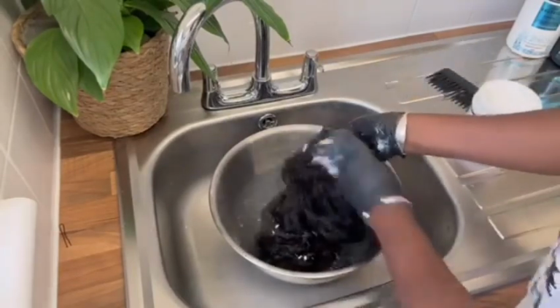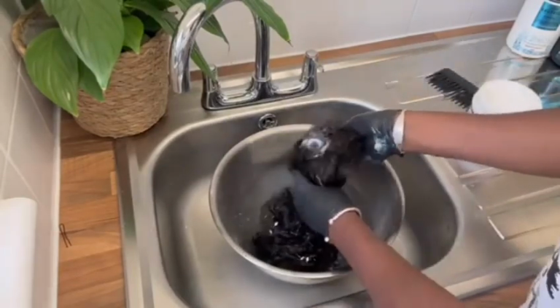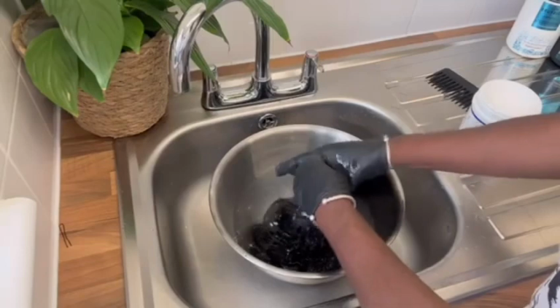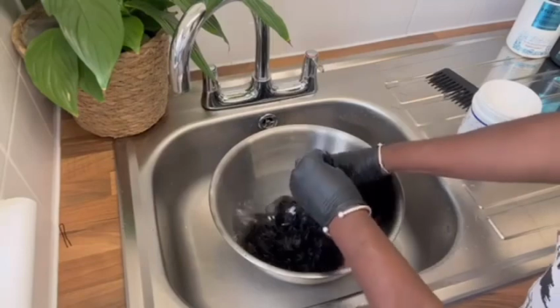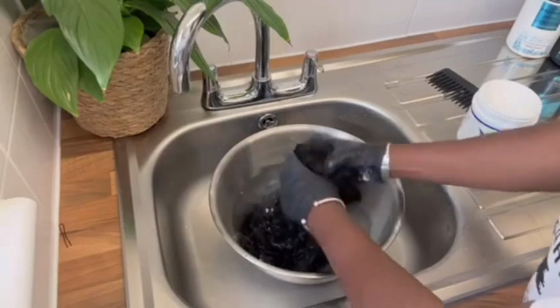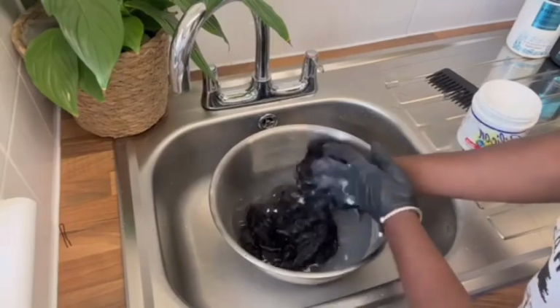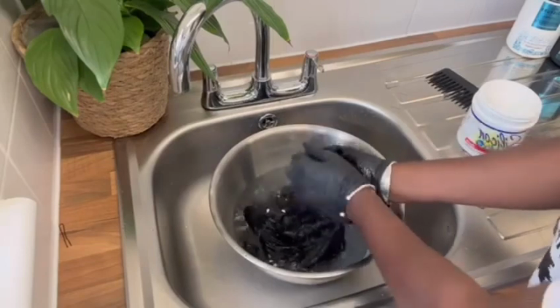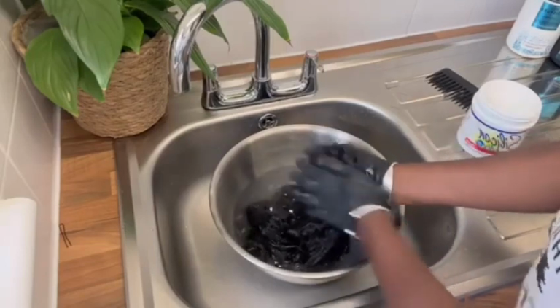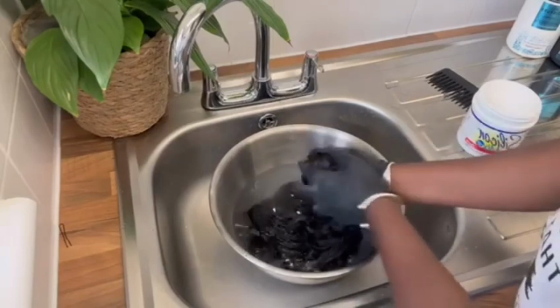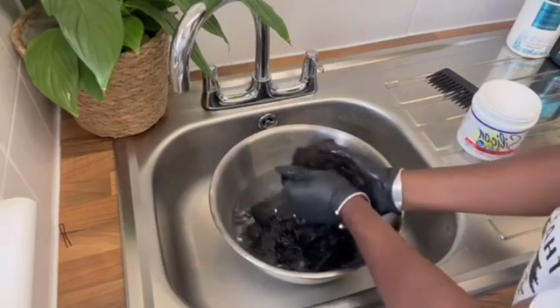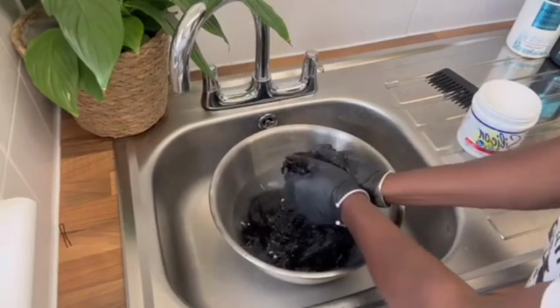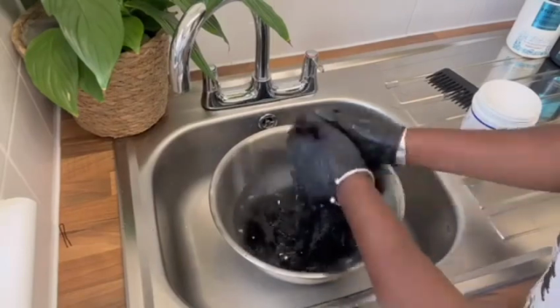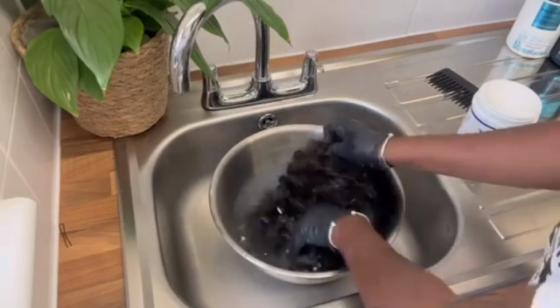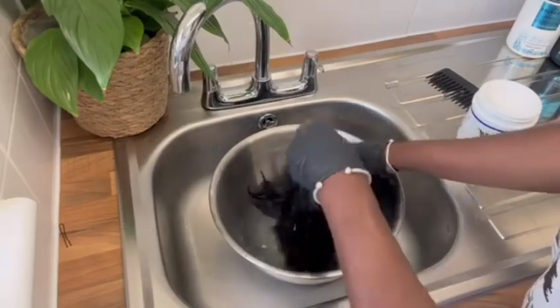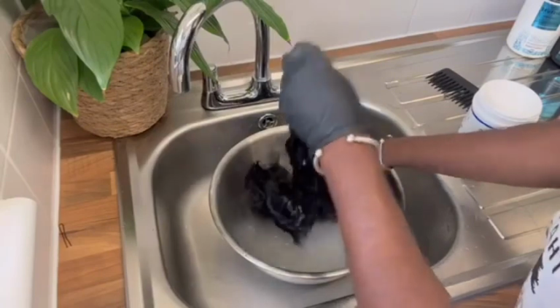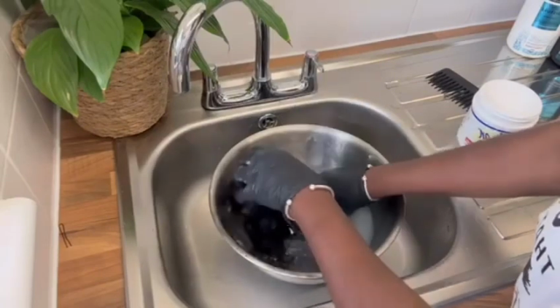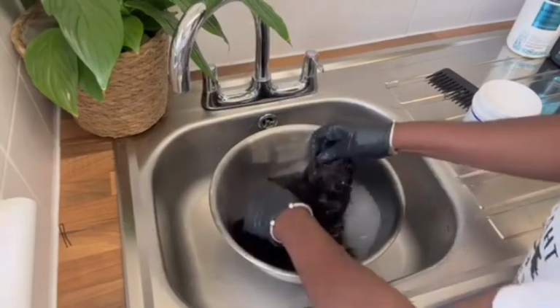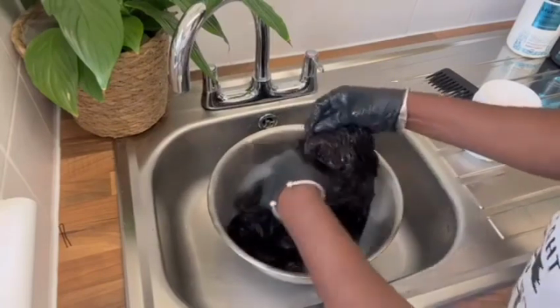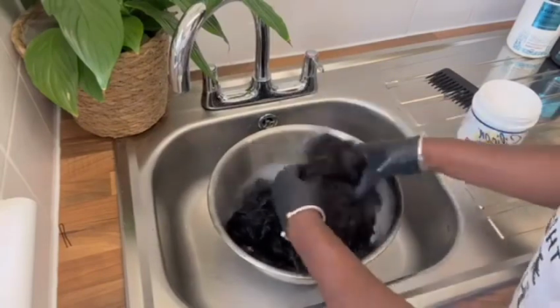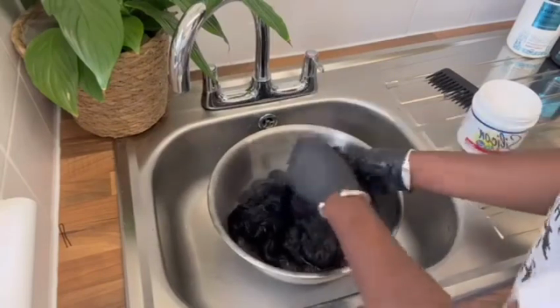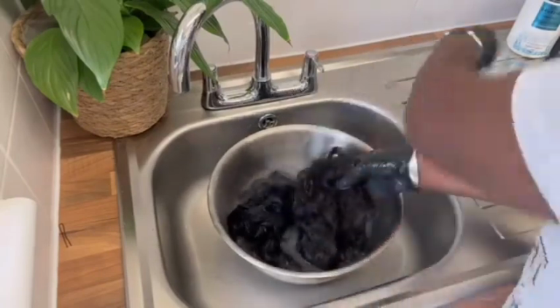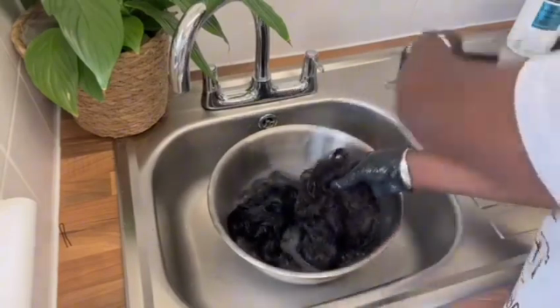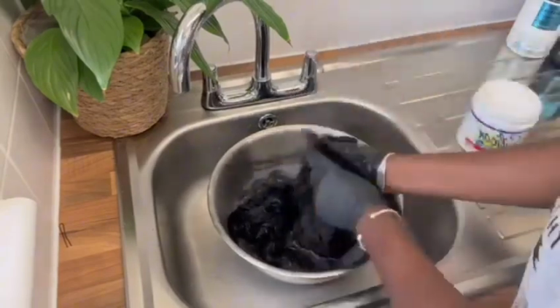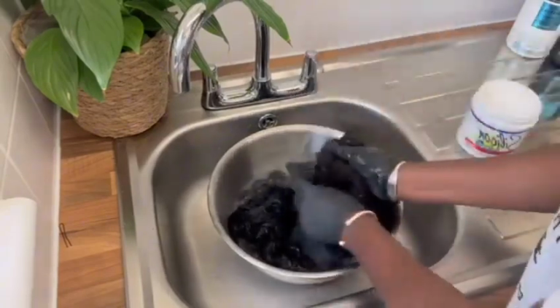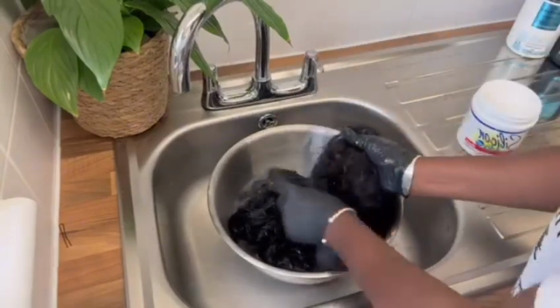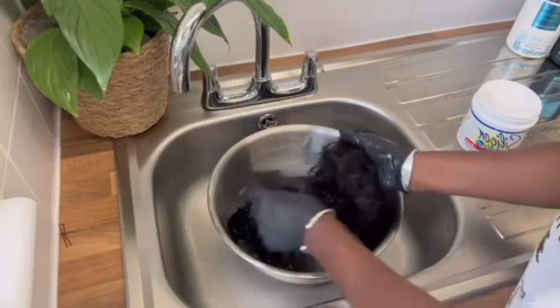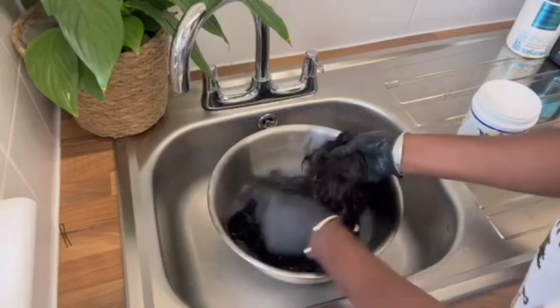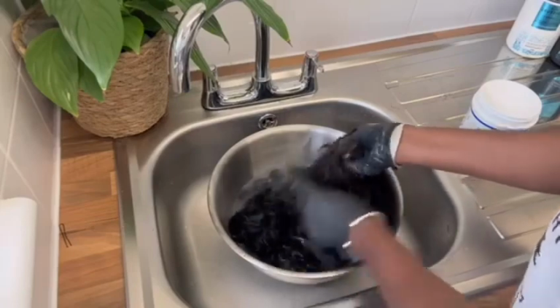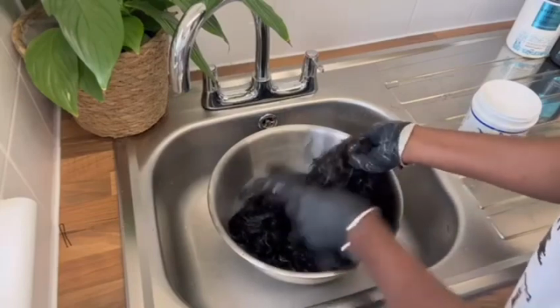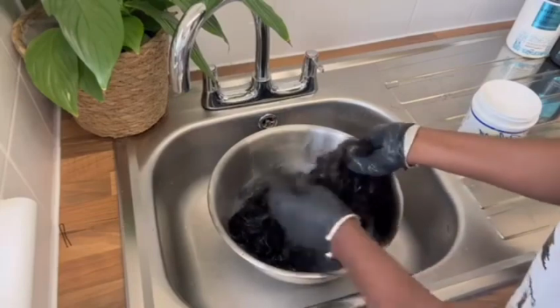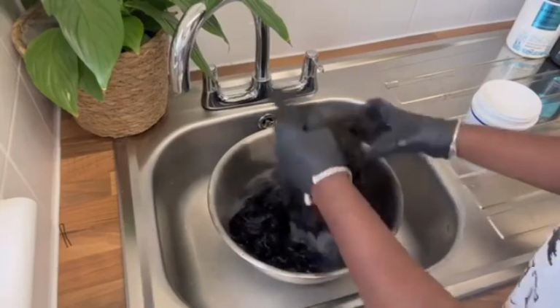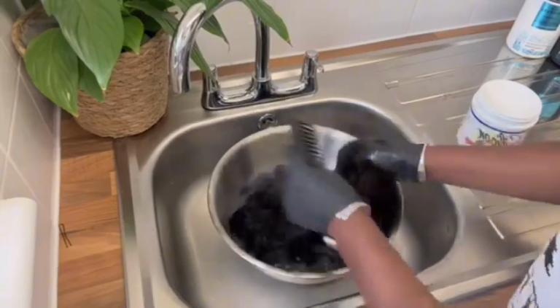For anybody who wants to revamp their wigs at home, please leave a comment if you'd like me to do more videos on this. It really helps and saves you from spending a lot of money sending your wig off to be revamped.